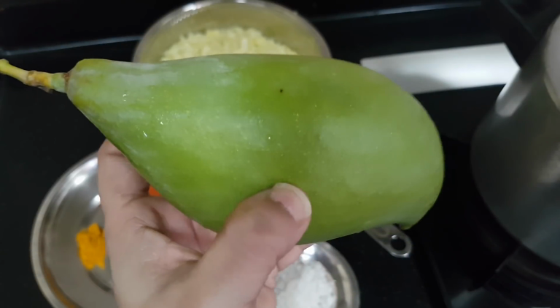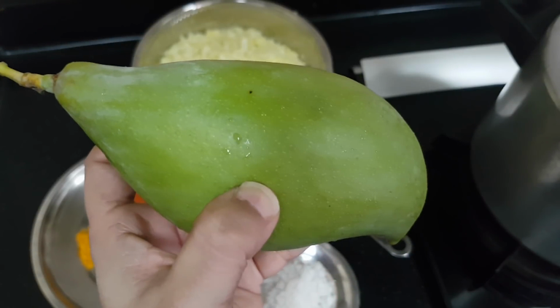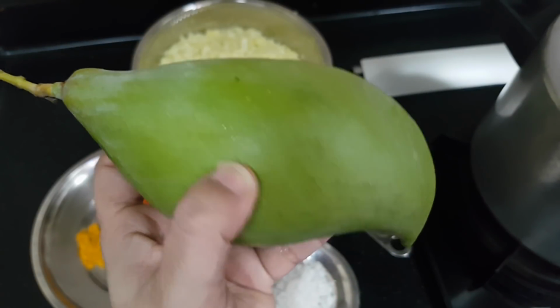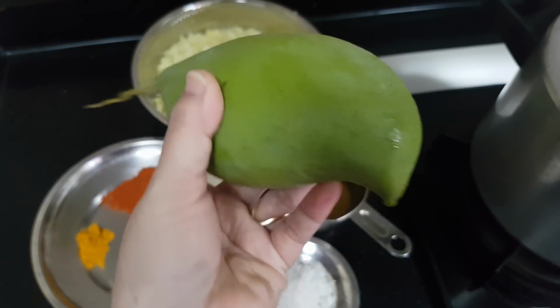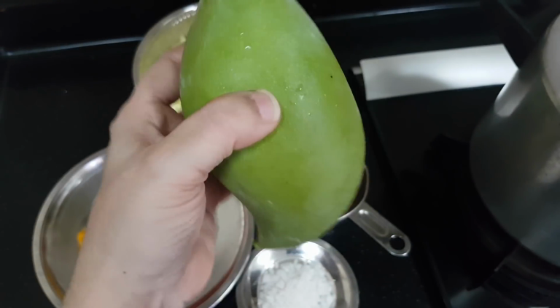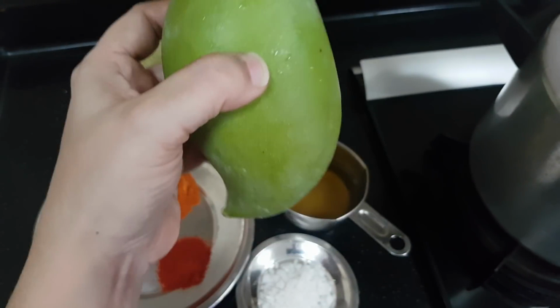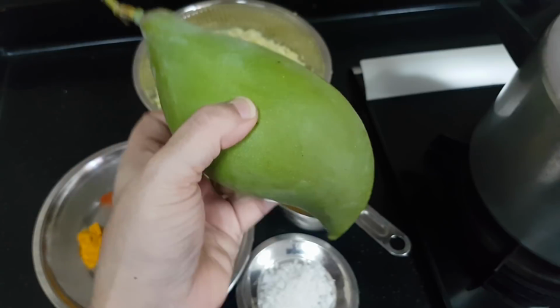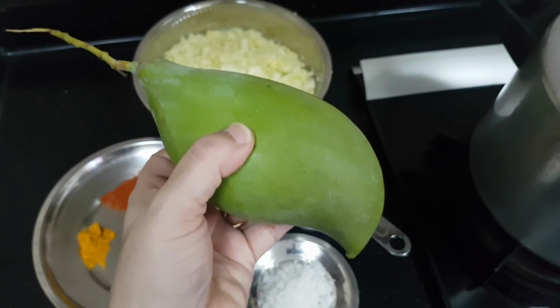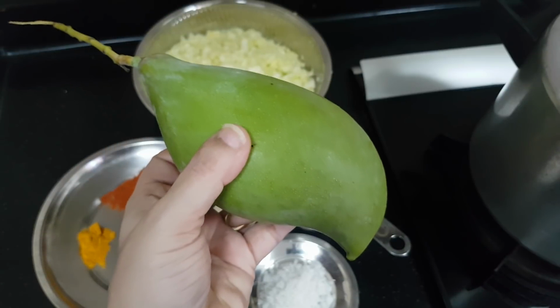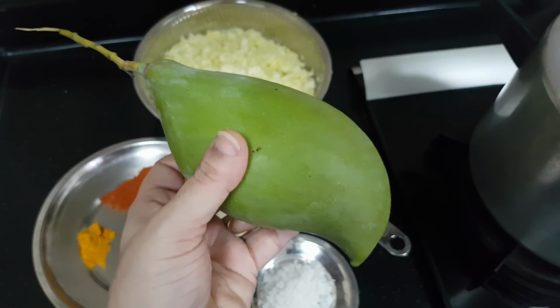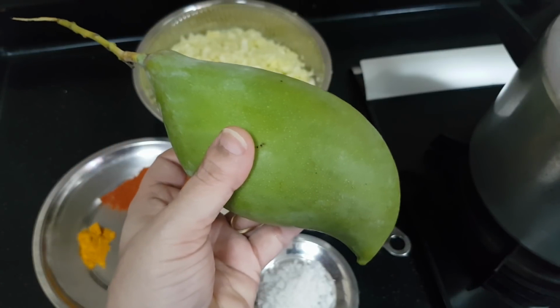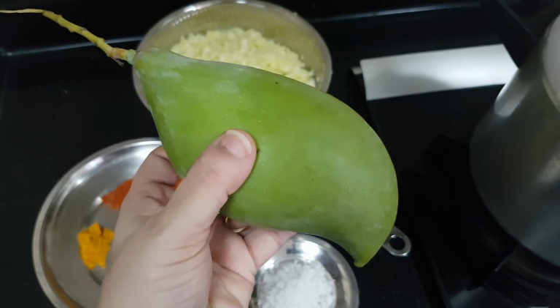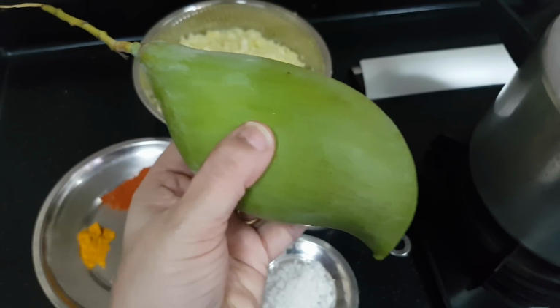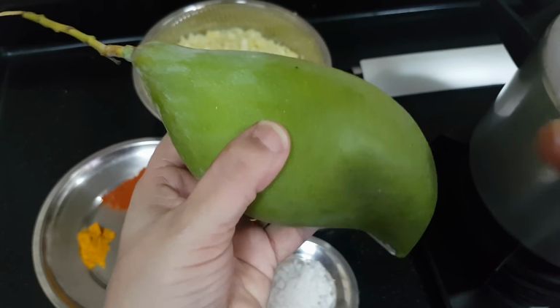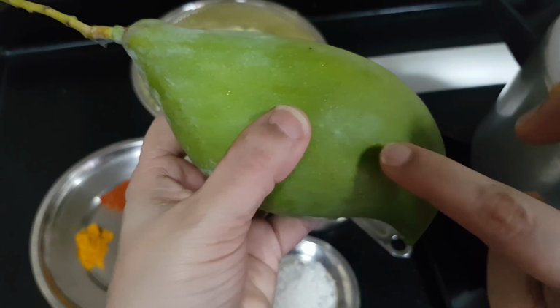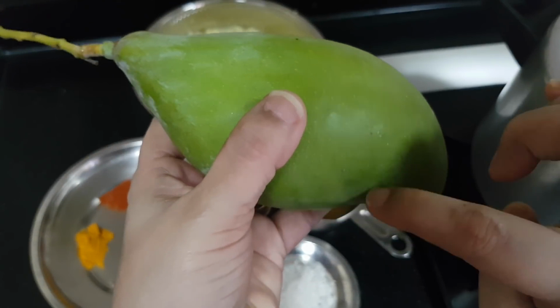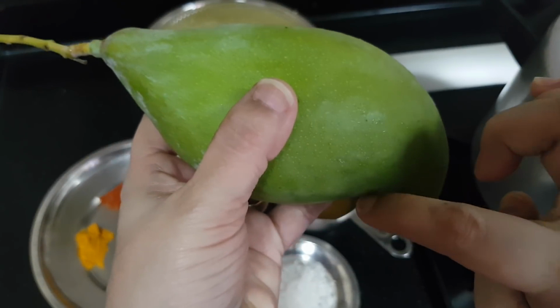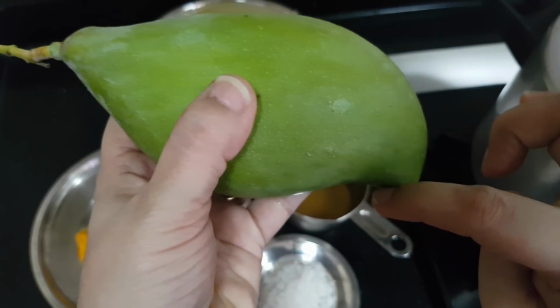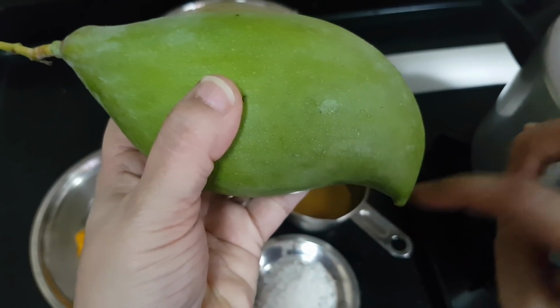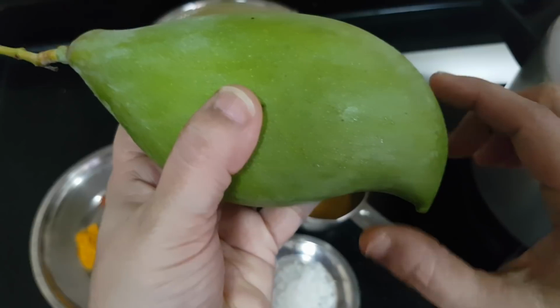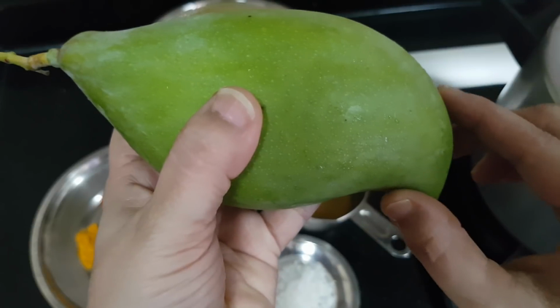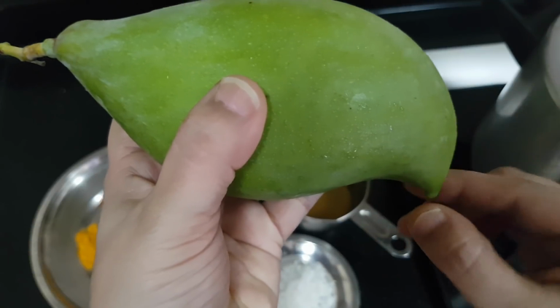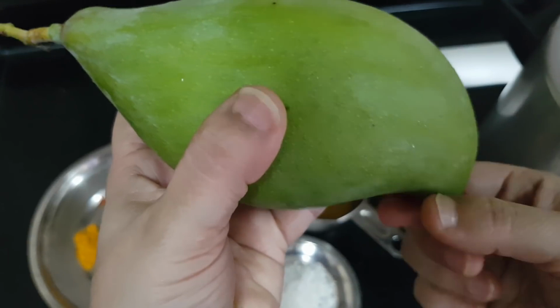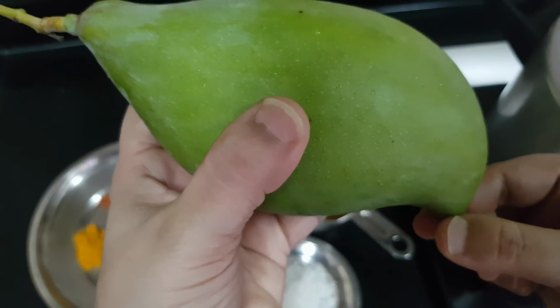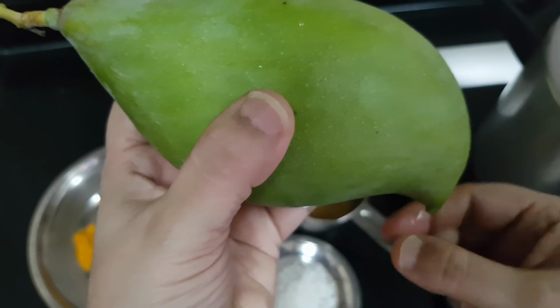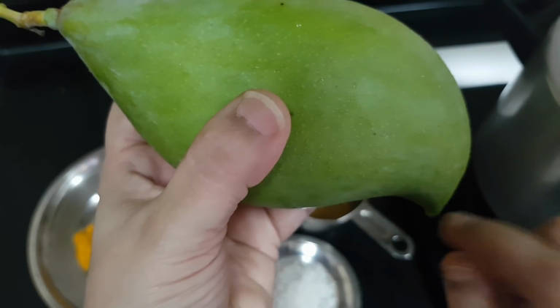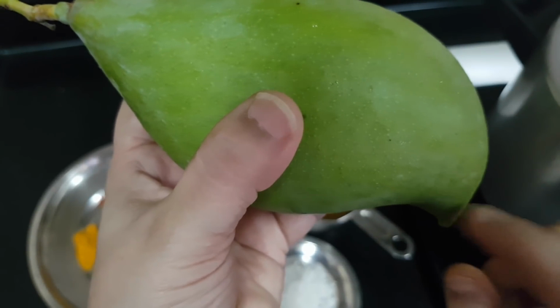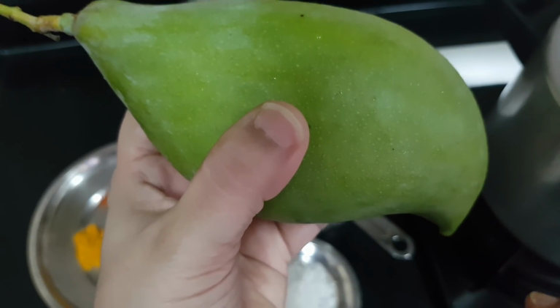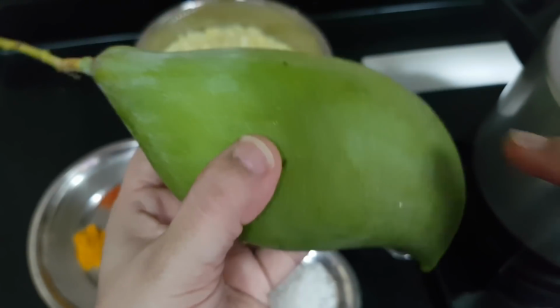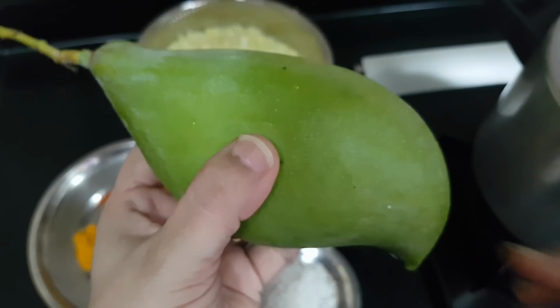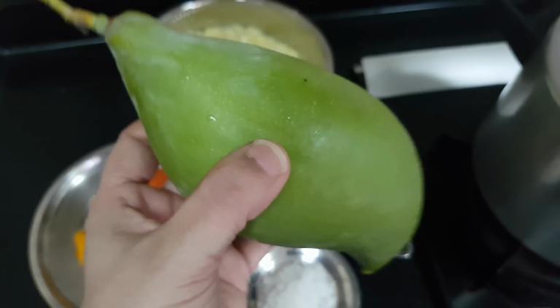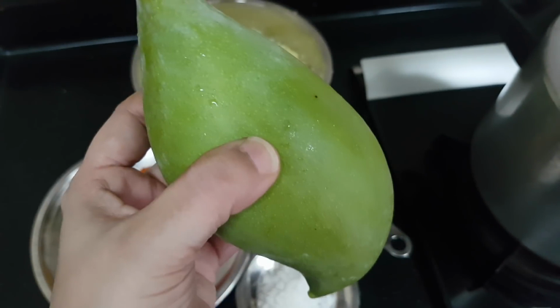Here I got only this type of mango which is called Kilimuku Manga. It's called that because the shape of the mango is like a parrot's beak. So it's called Kilimuku Manga.